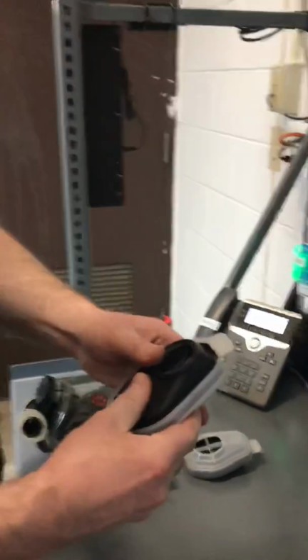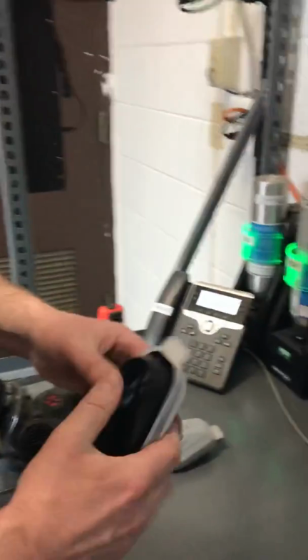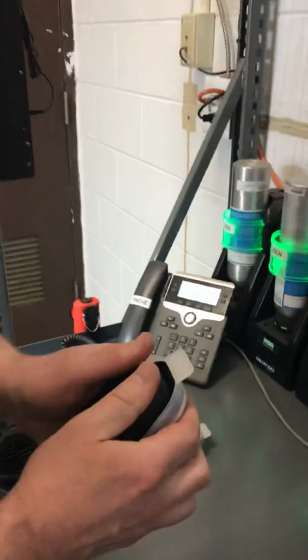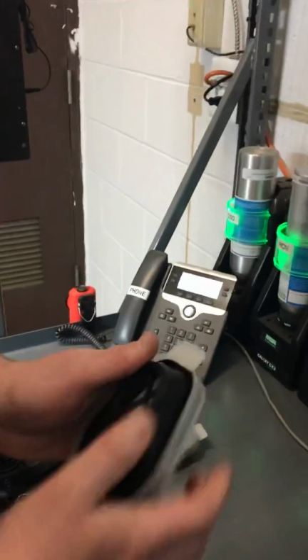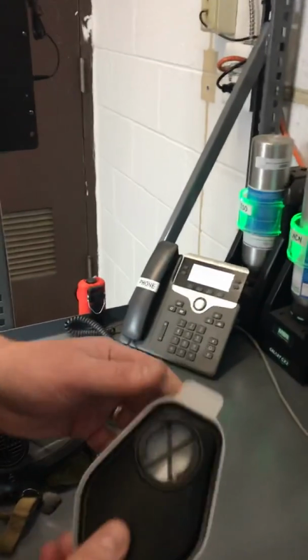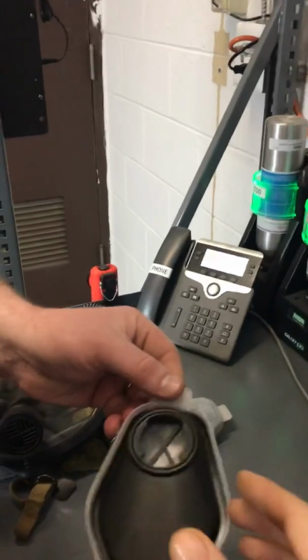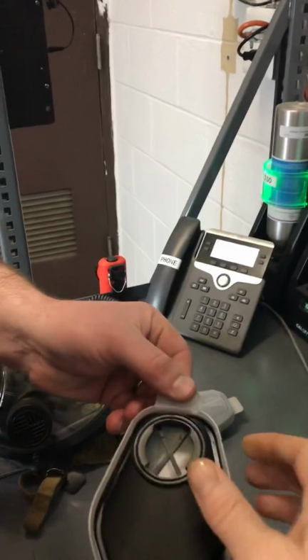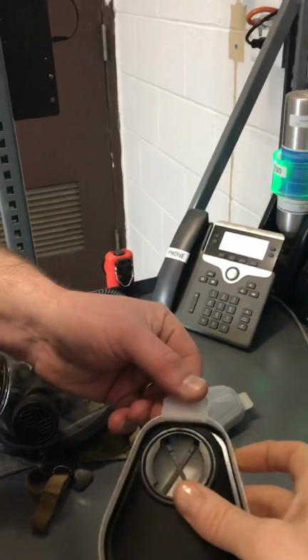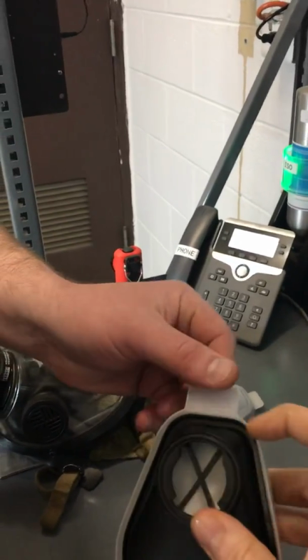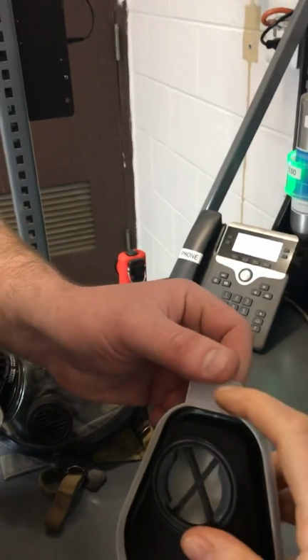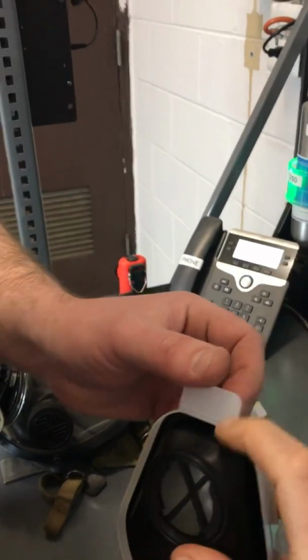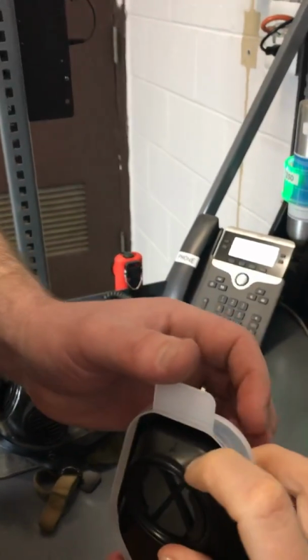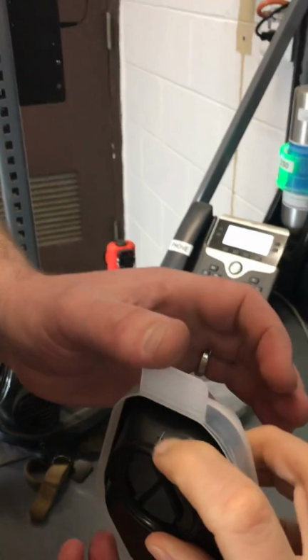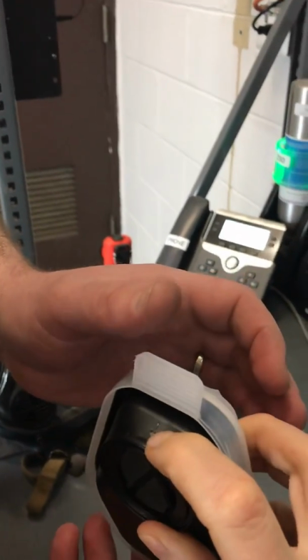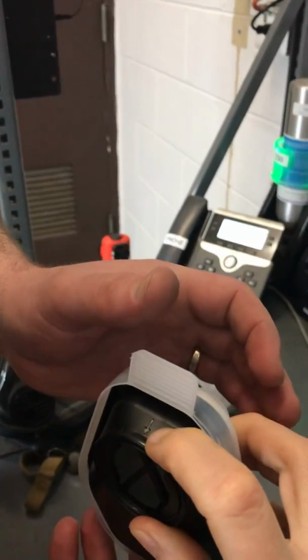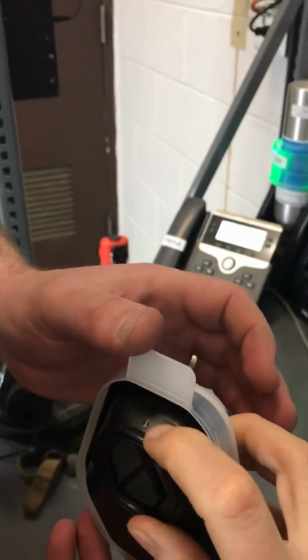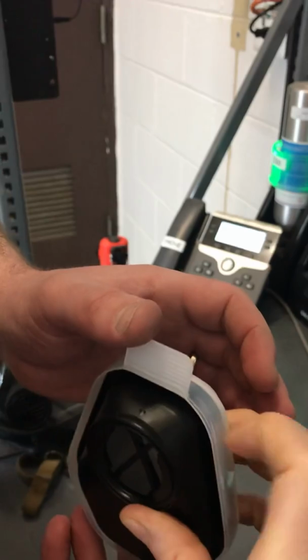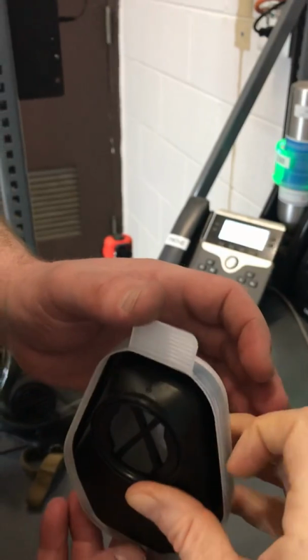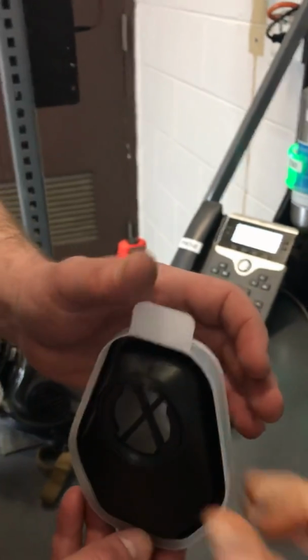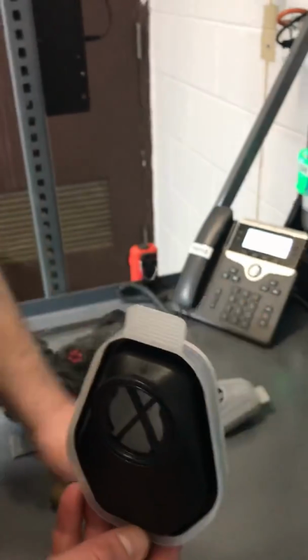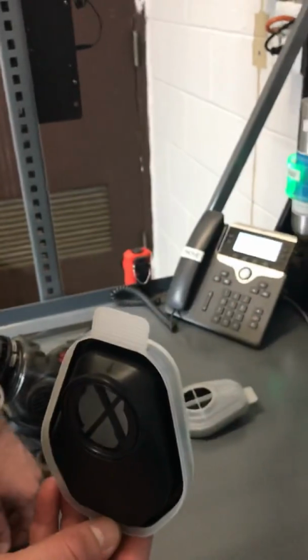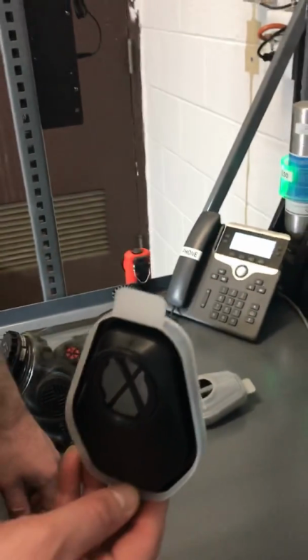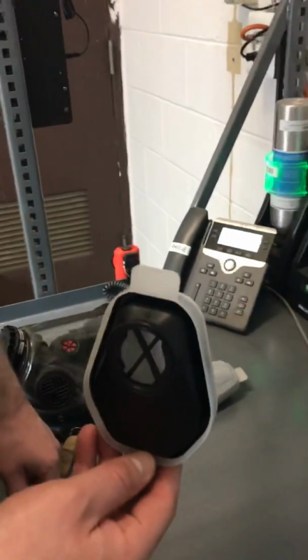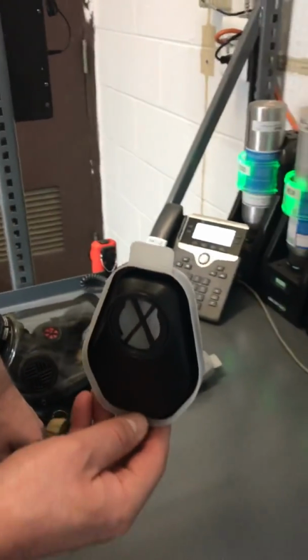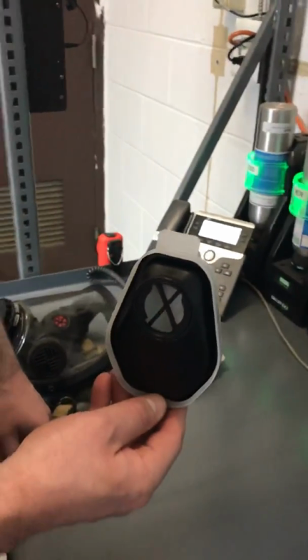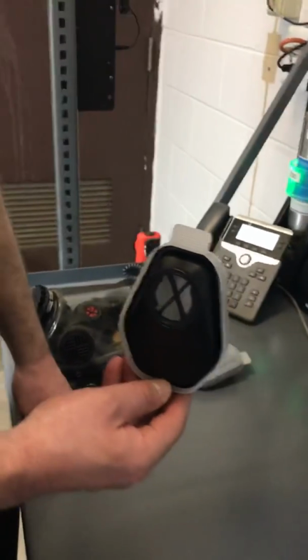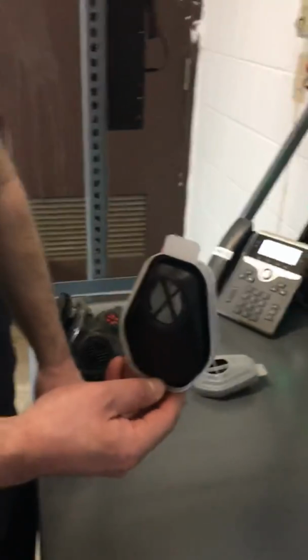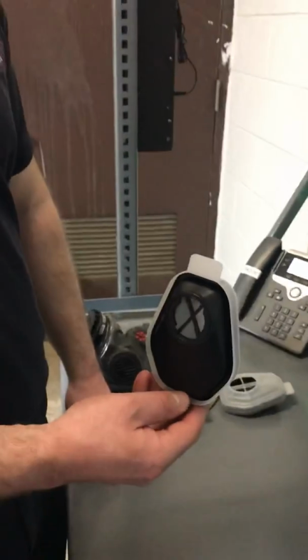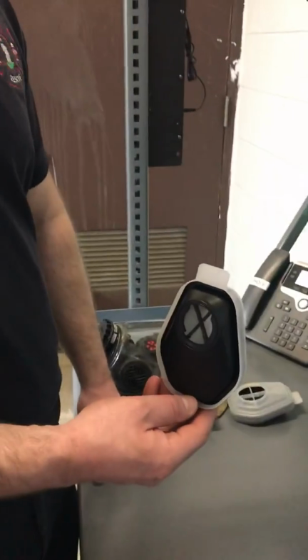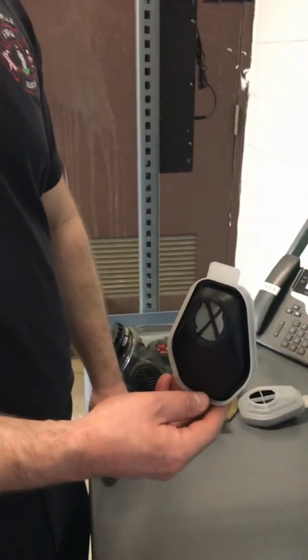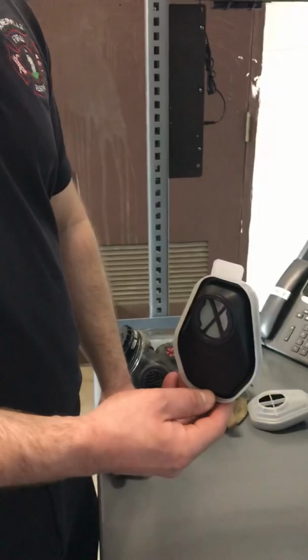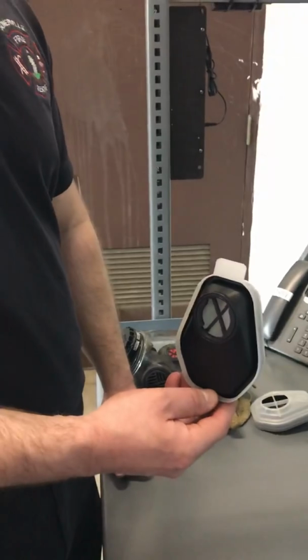Take a look at that cartridge. You'll notice the tab side has an arrow. This will be important as we pop each cartridge into the adapter on your mask.